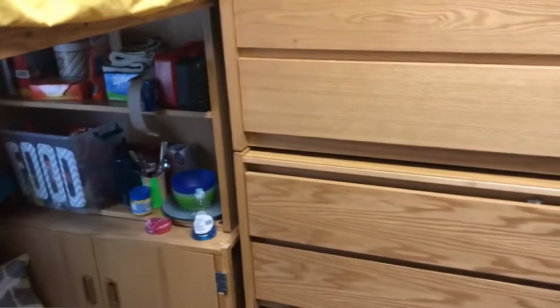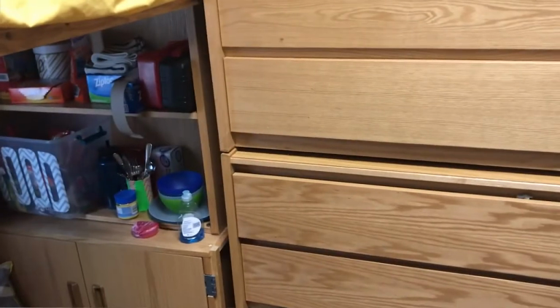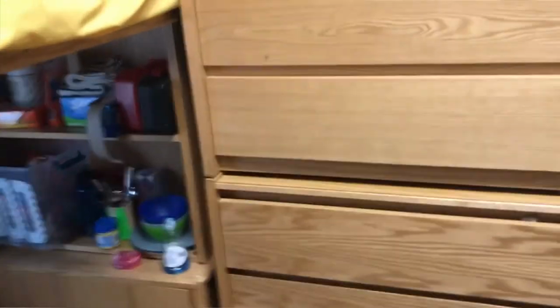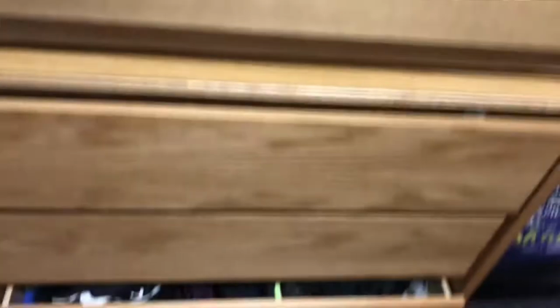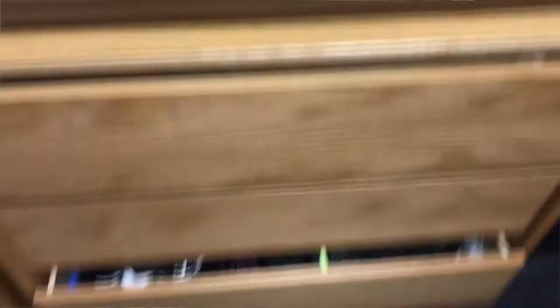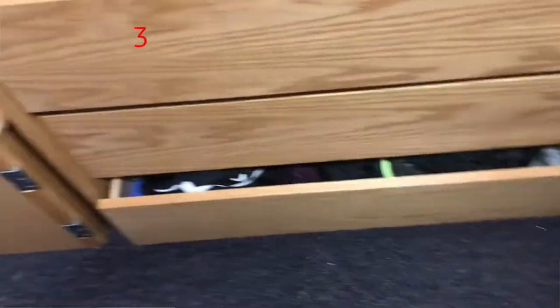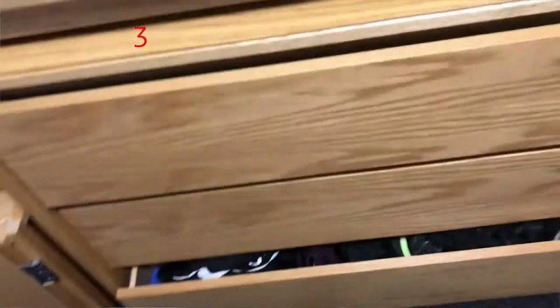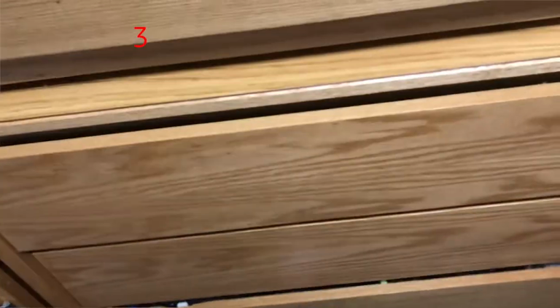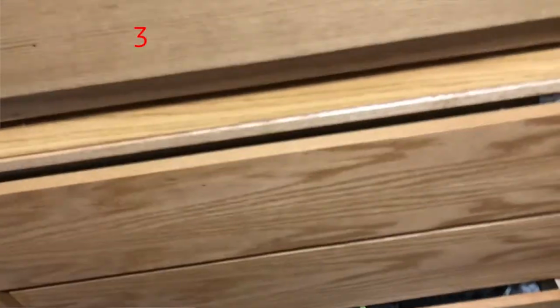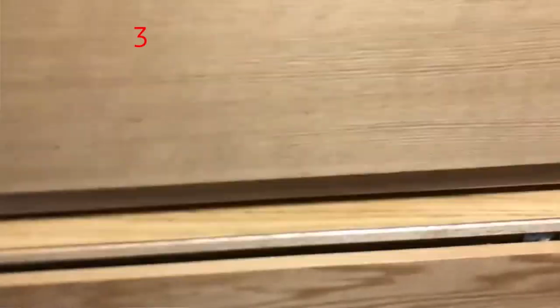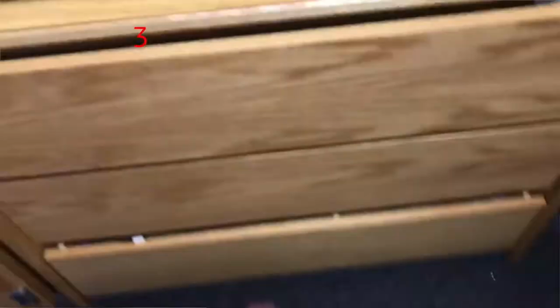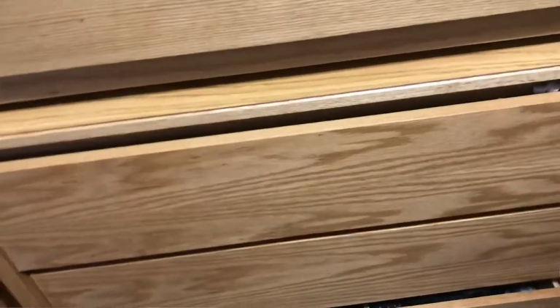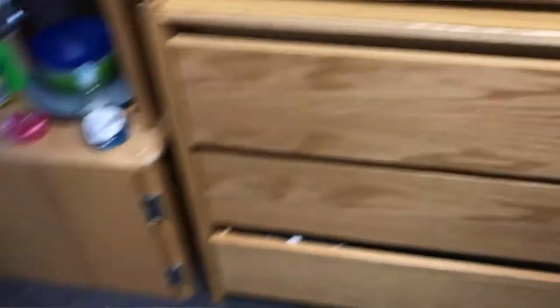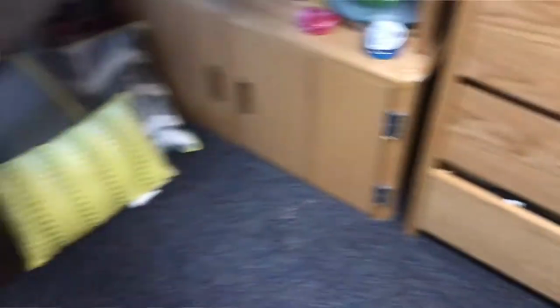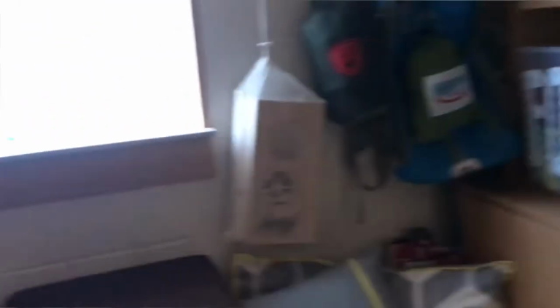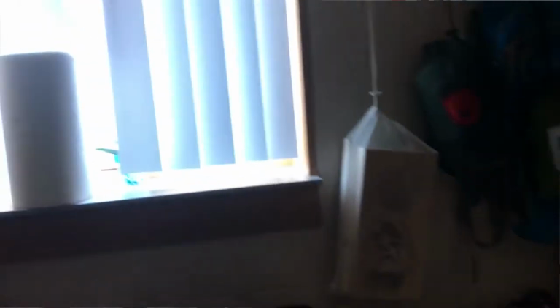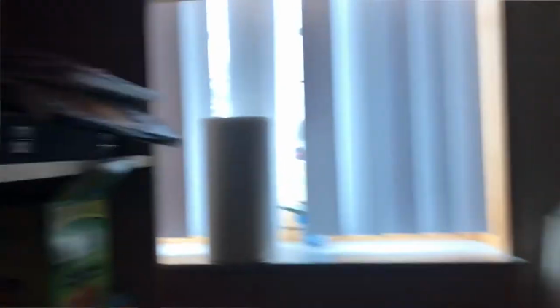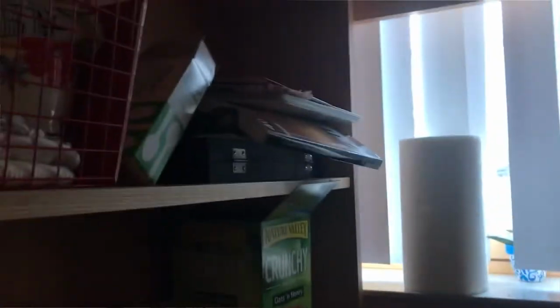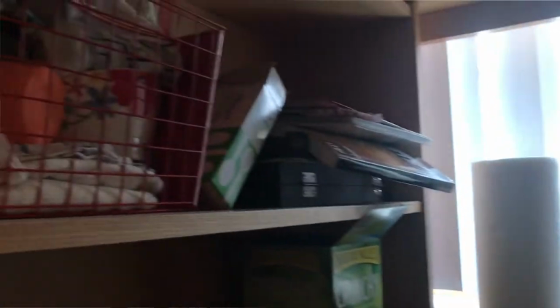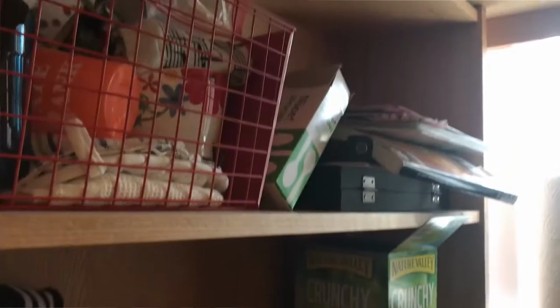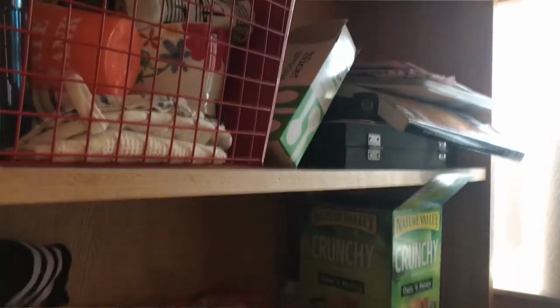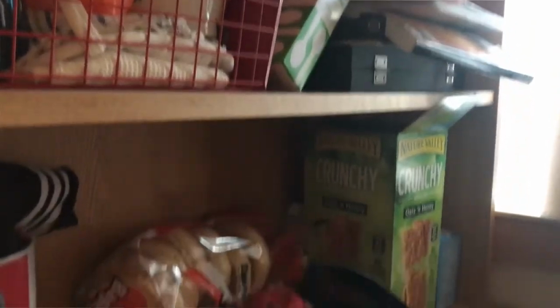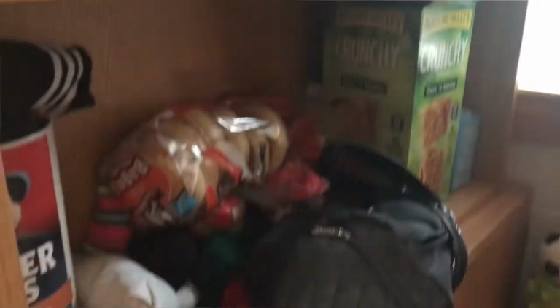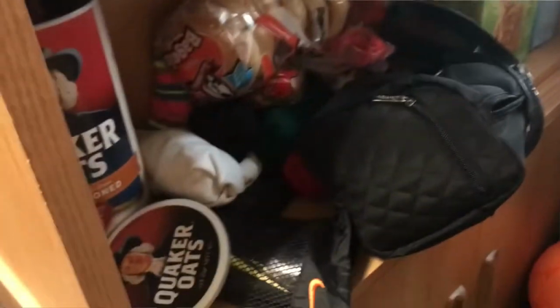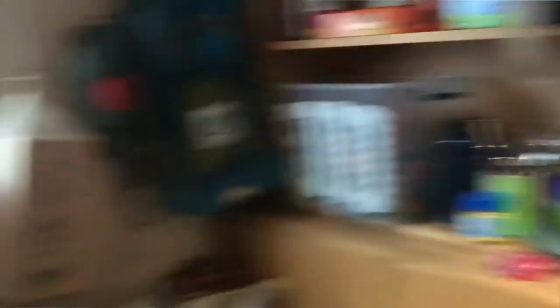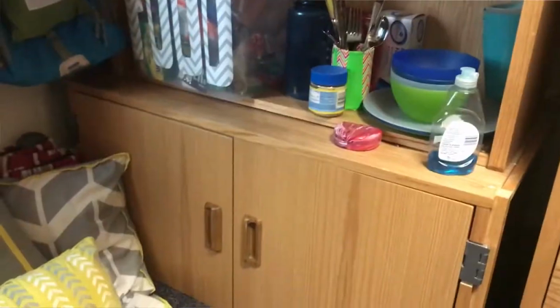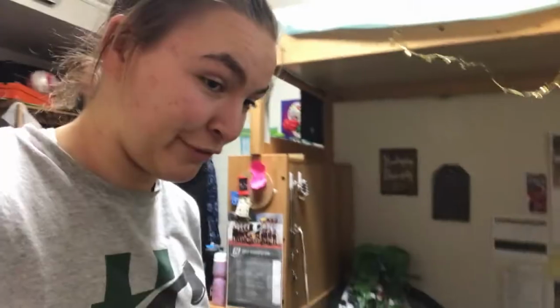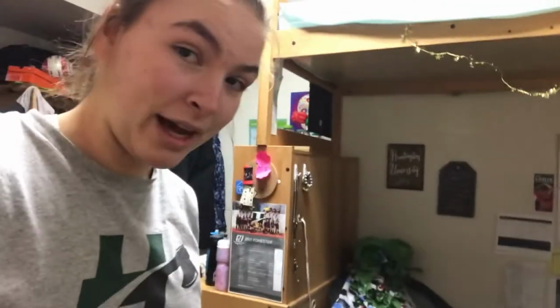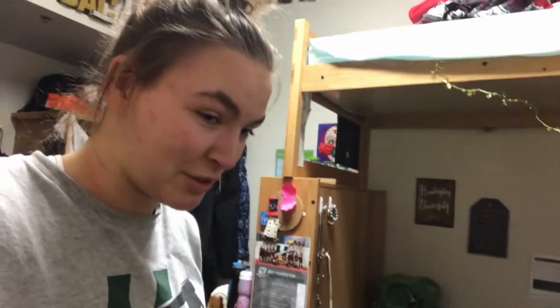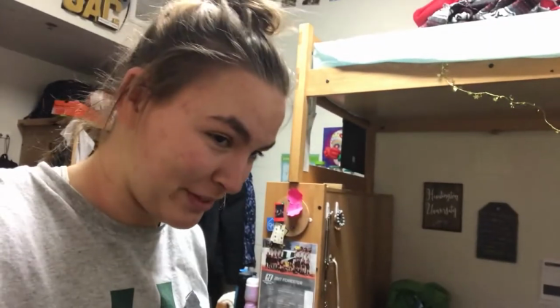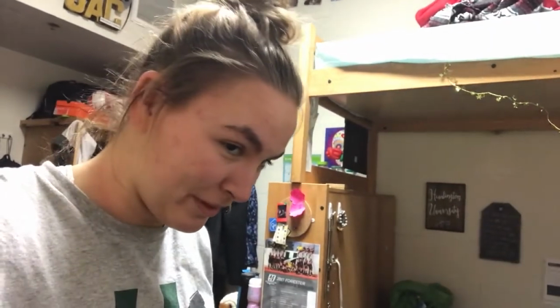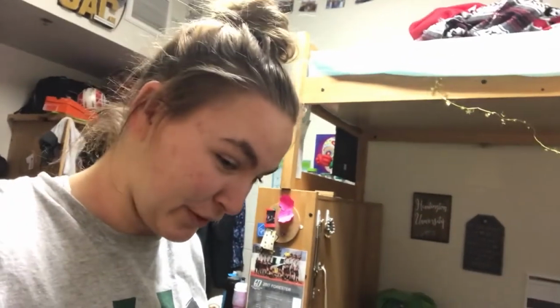I have the top three drawers and the bottom three. So underneath my bed is kind of all of our storage. On the left is Jess's and on the right is mine. I like food a lot, so we have a whole bin for food.